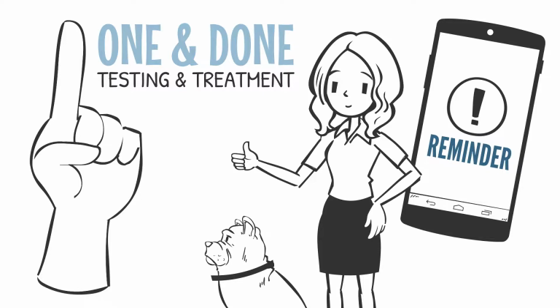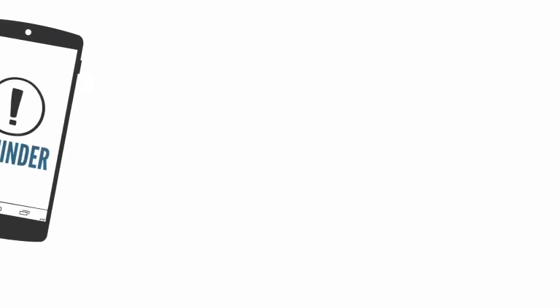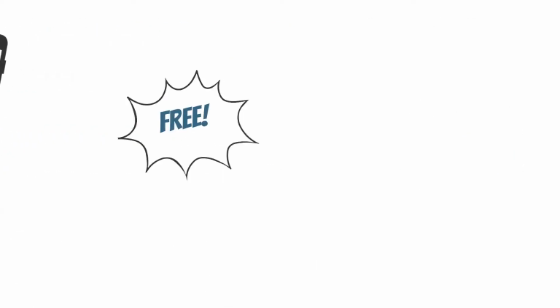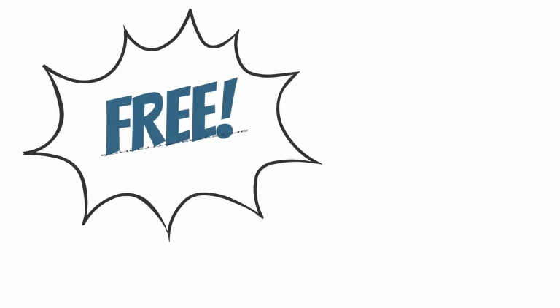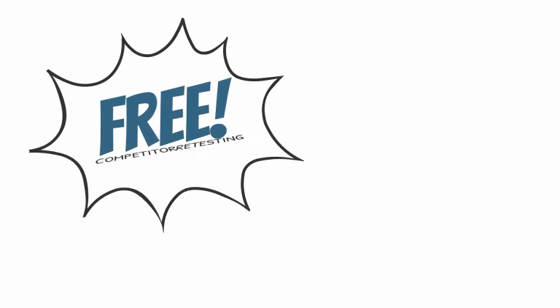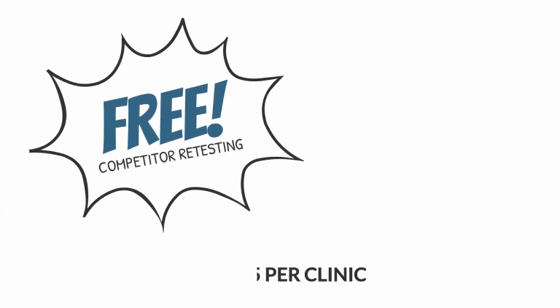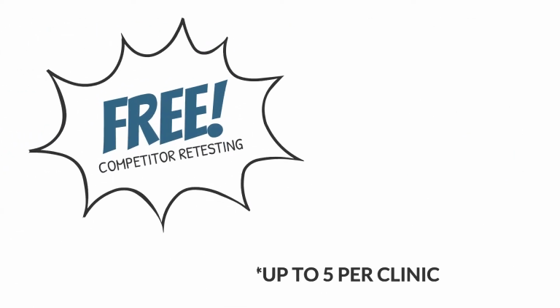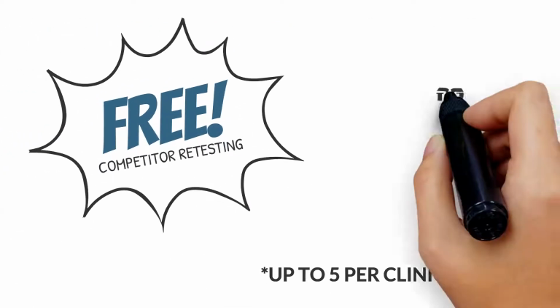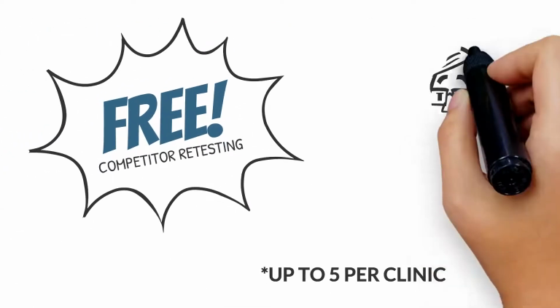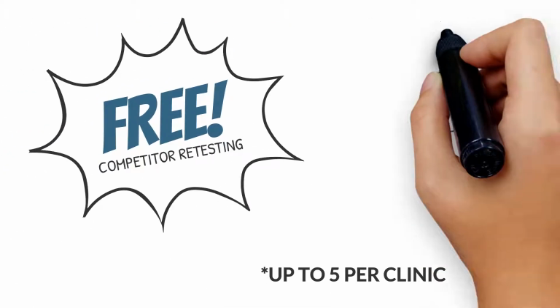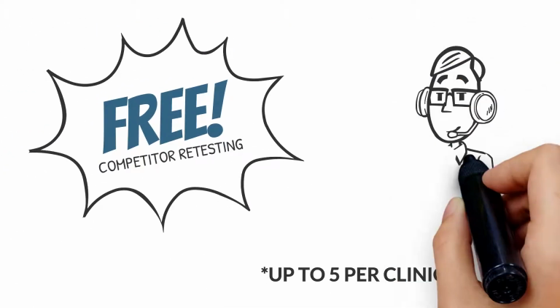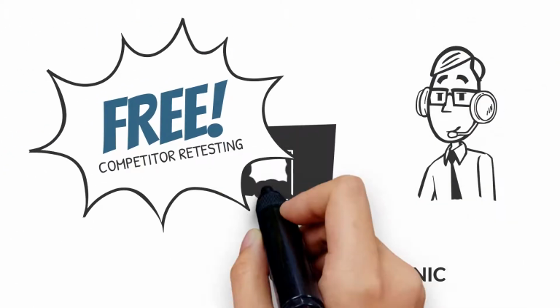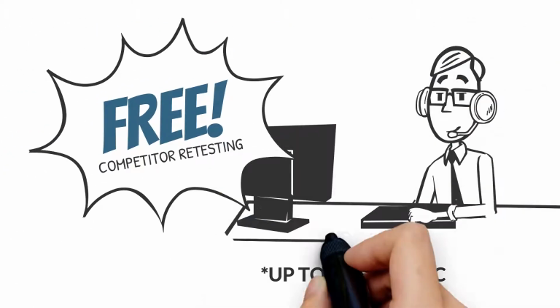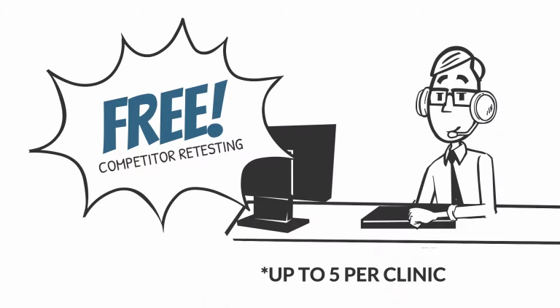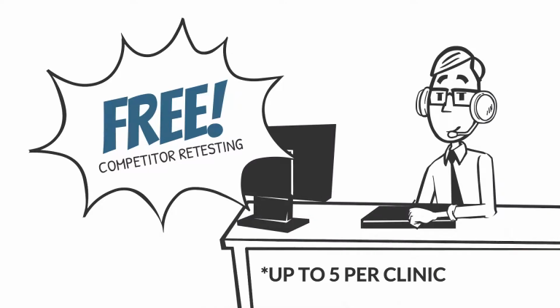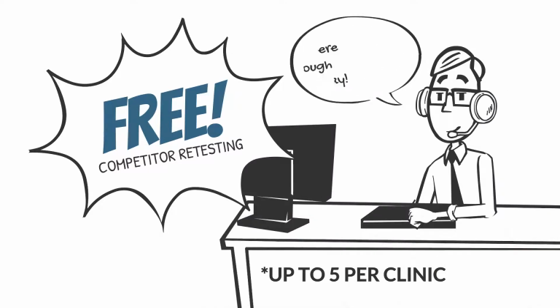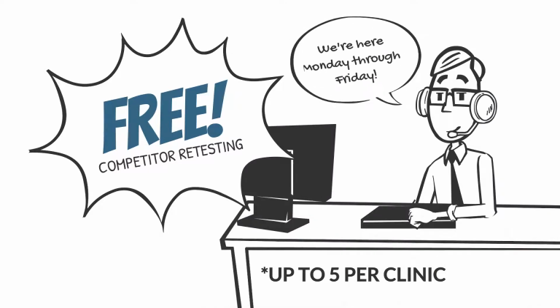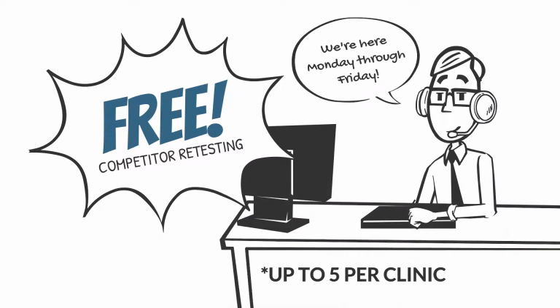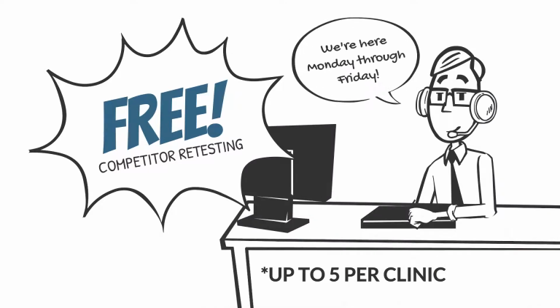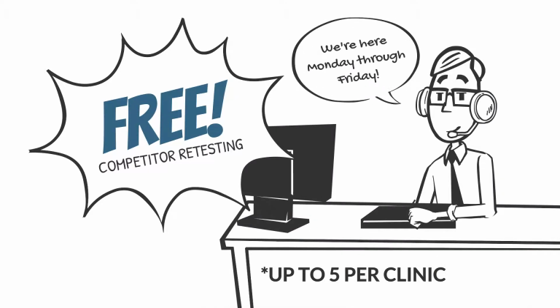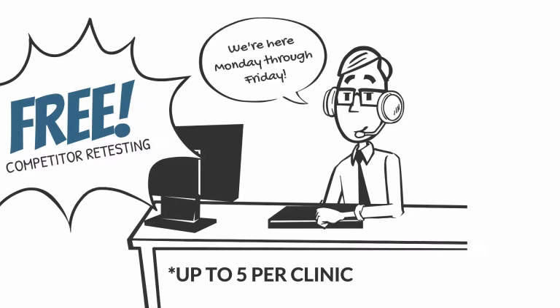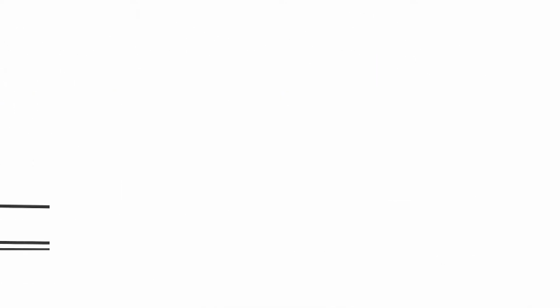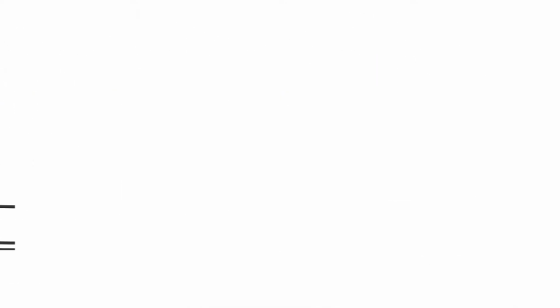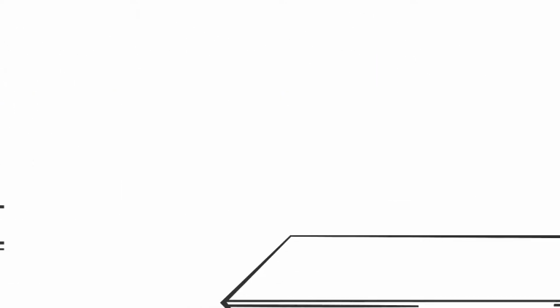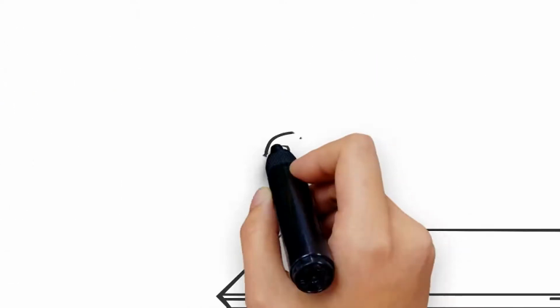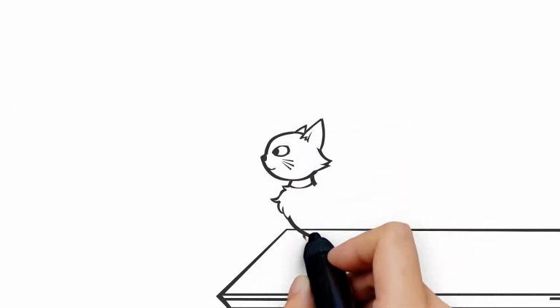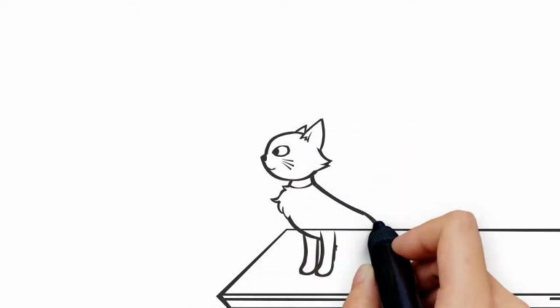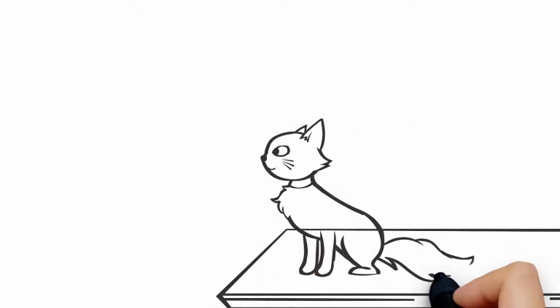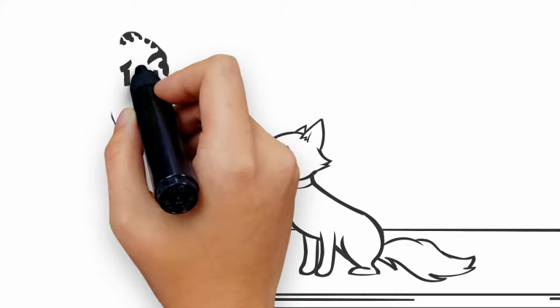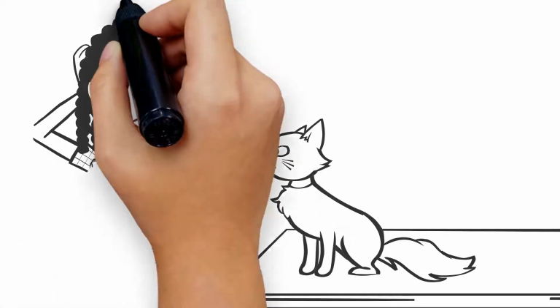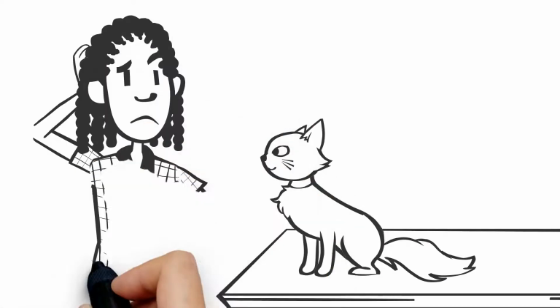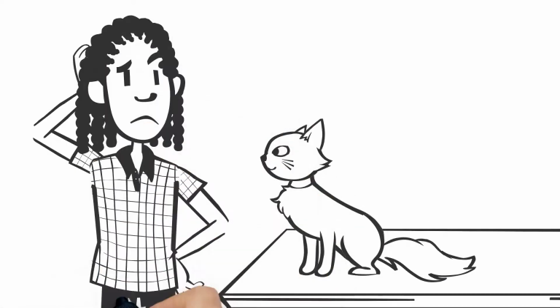We offer free competitor retesting, as well as live customer and technical support, Monday through Friday. They can't tell you what they're allergic to — that's where we come in.